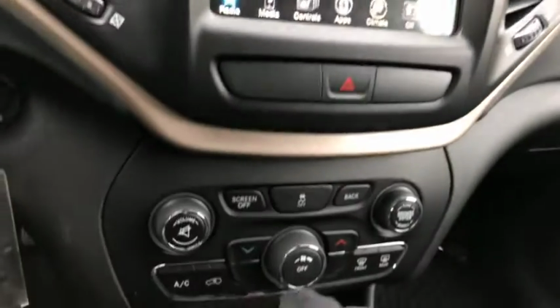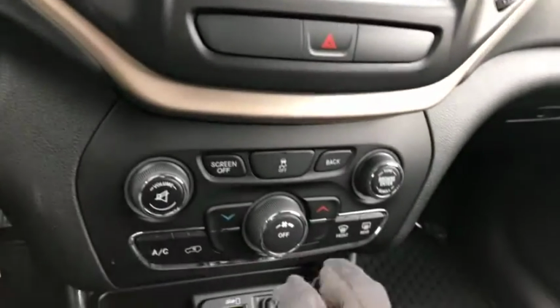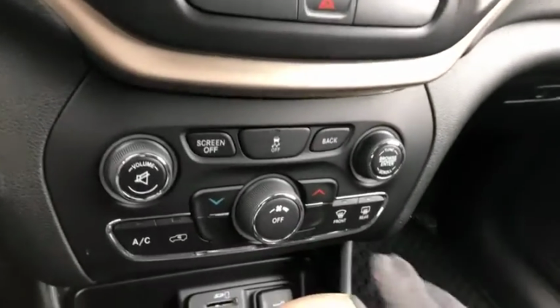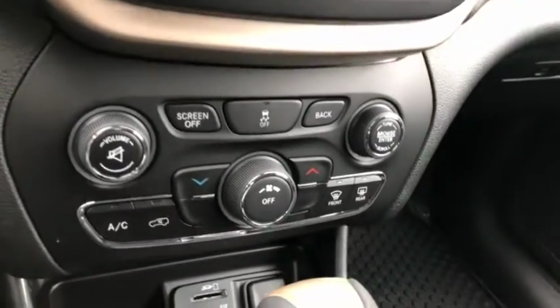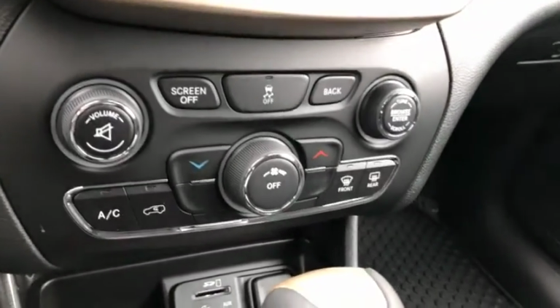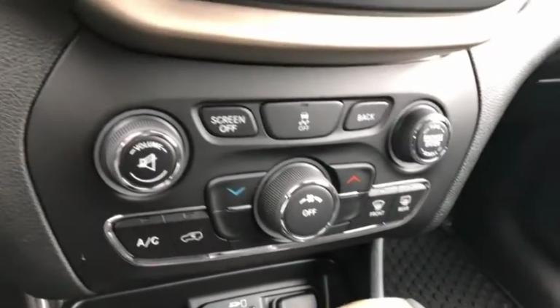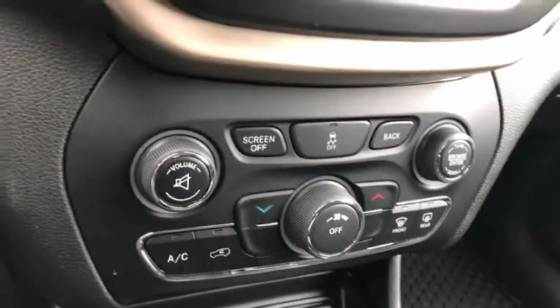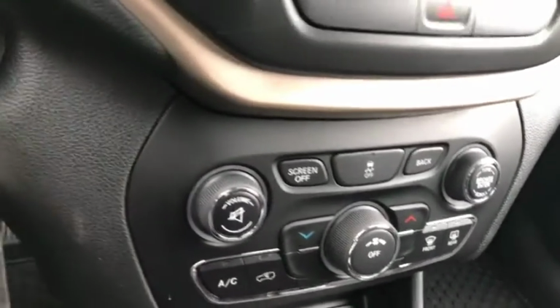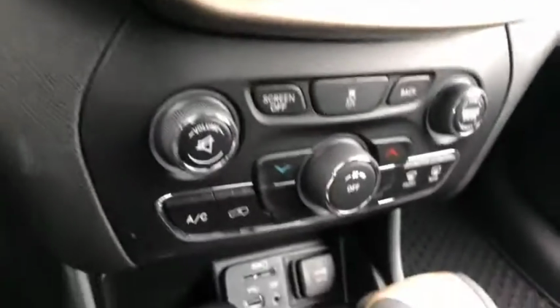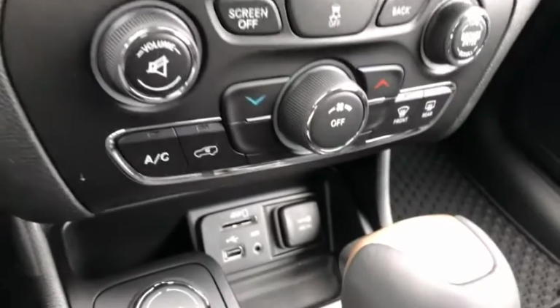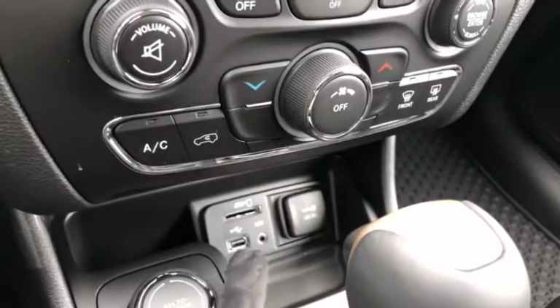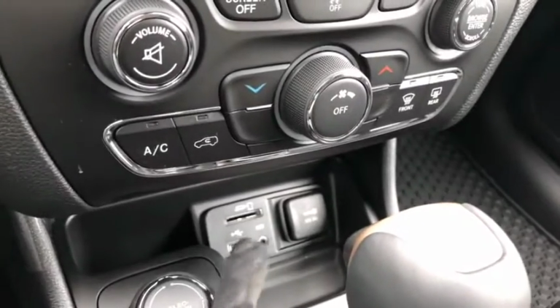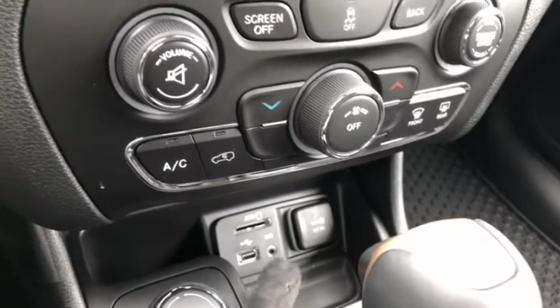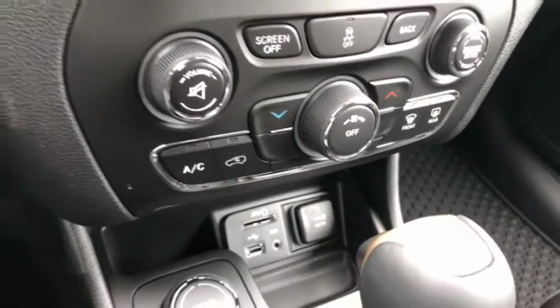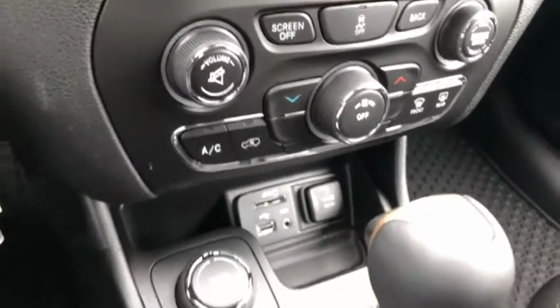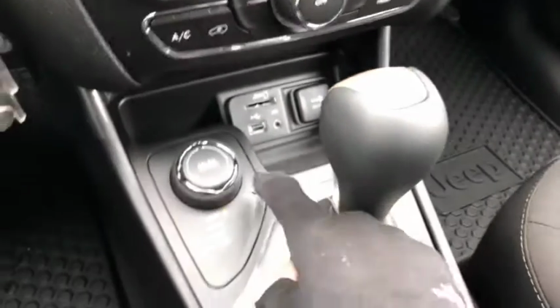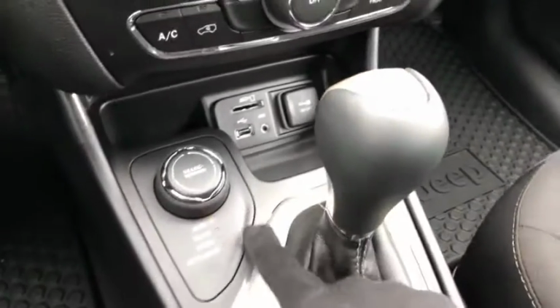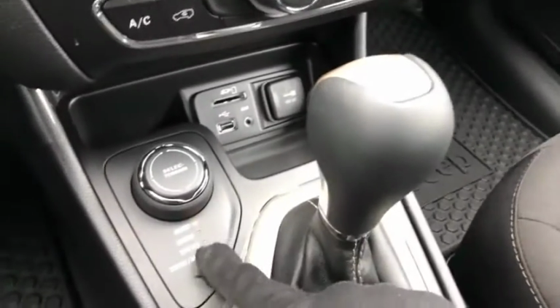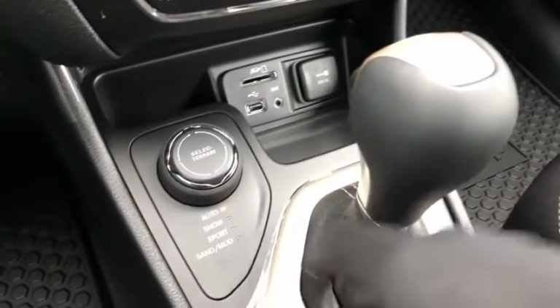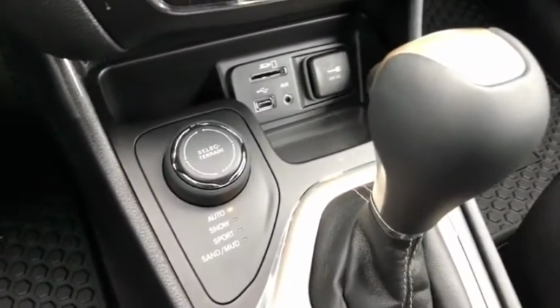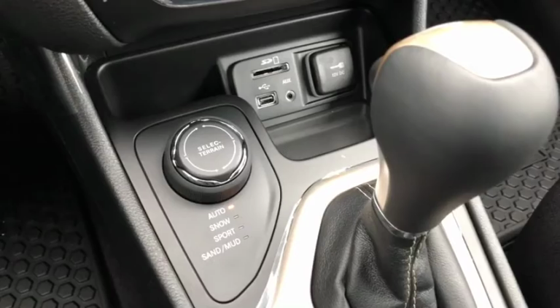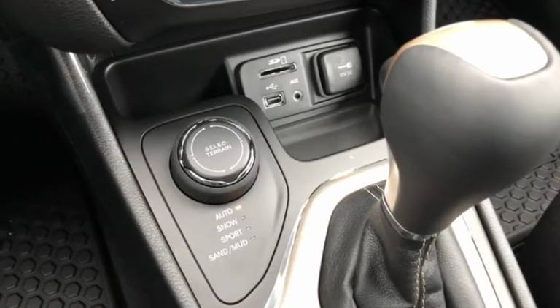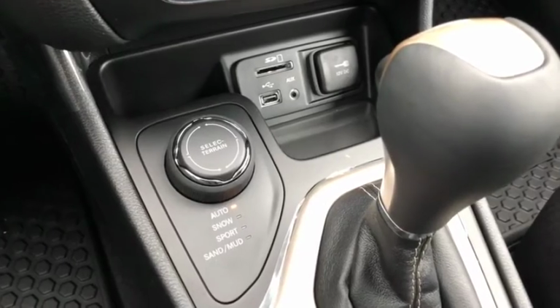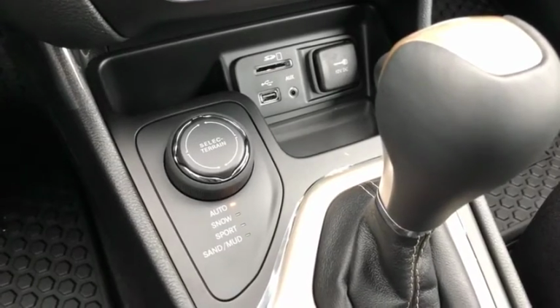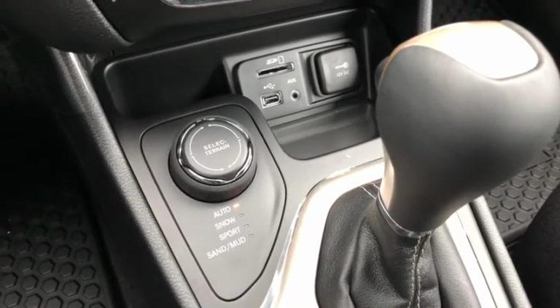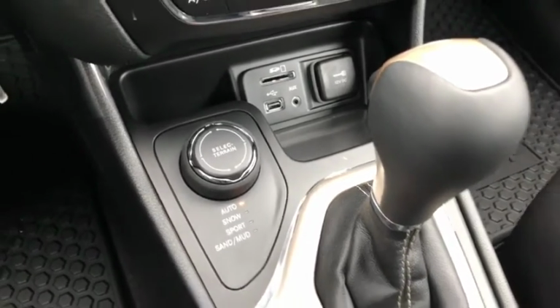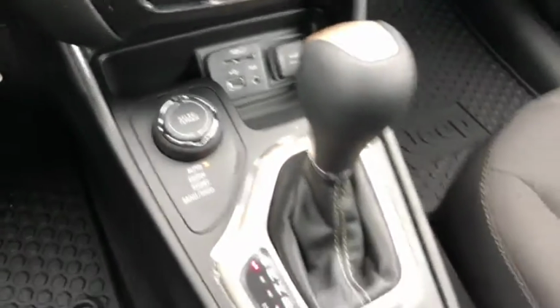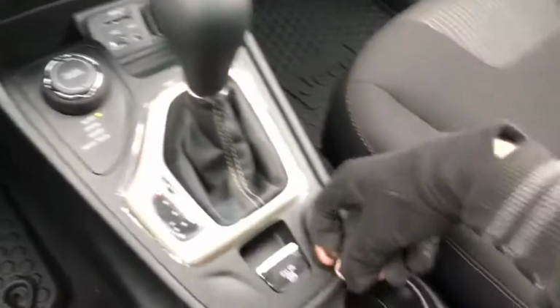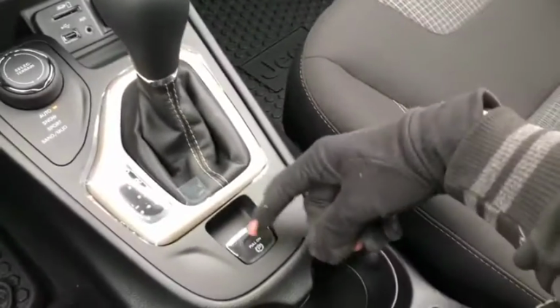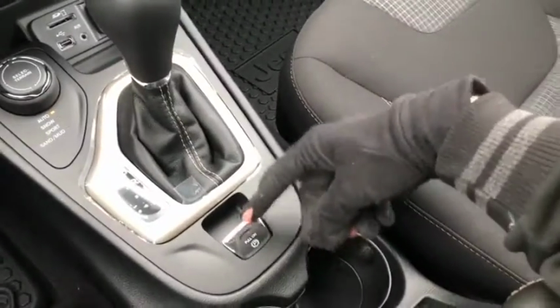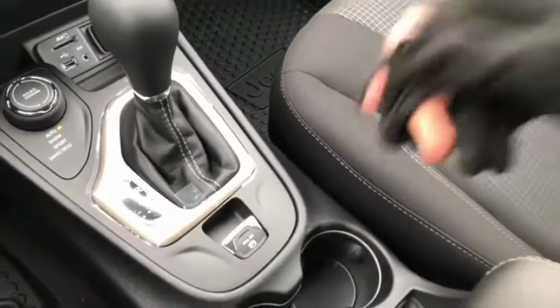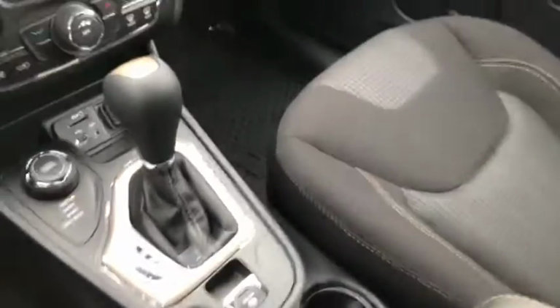Climate control includes AC, defrost, and rear defrost. More controls down below including your USB and AUX ports just right there. You also have your select terrain 4x4 which includes snow, sport, sand, and mud. Electronic parking brake just right here as well.